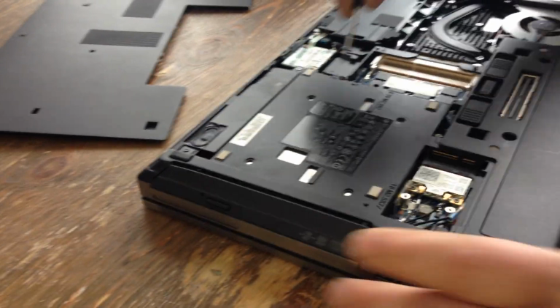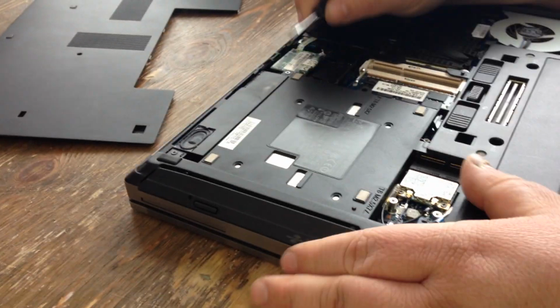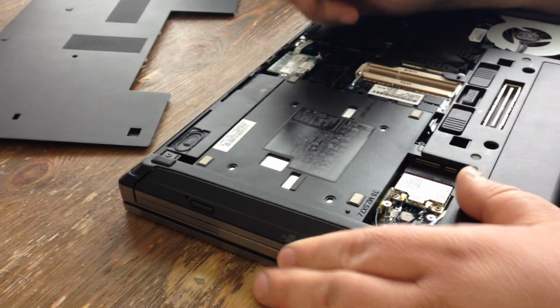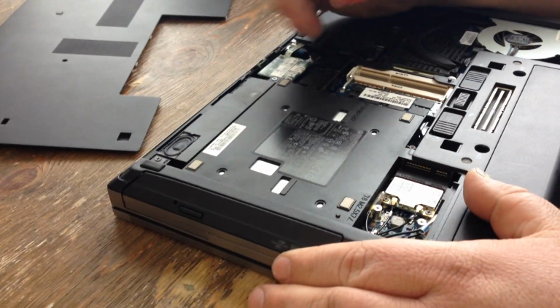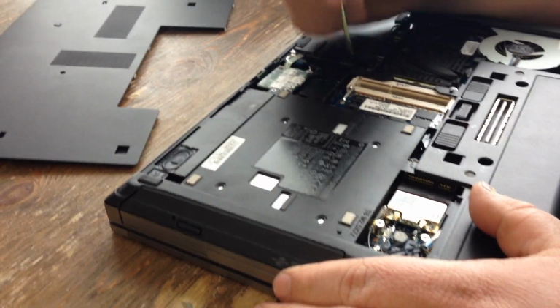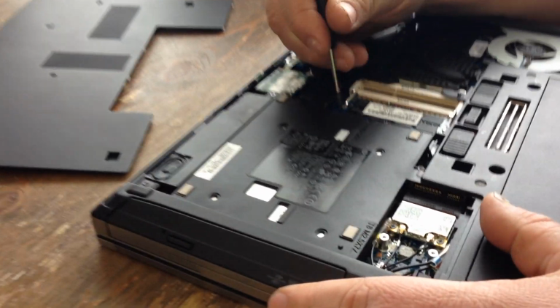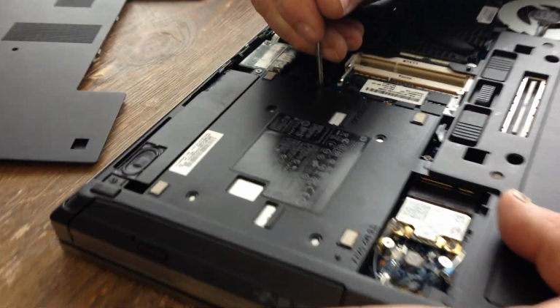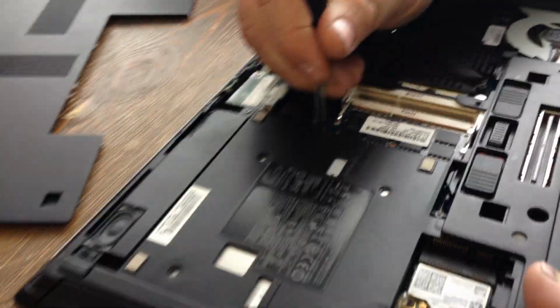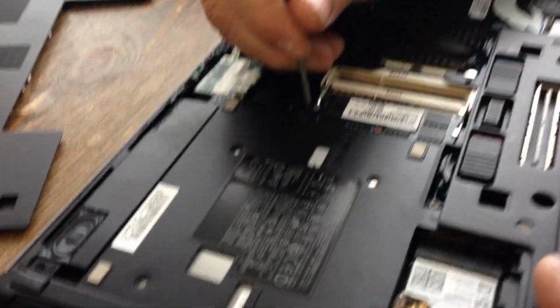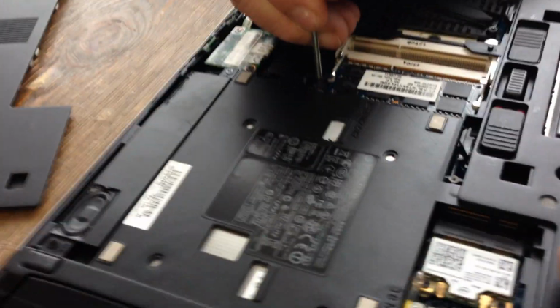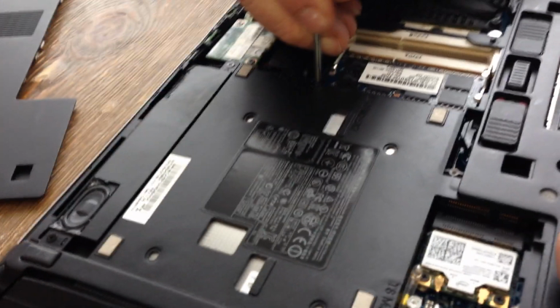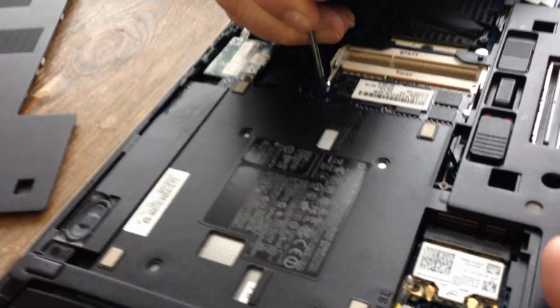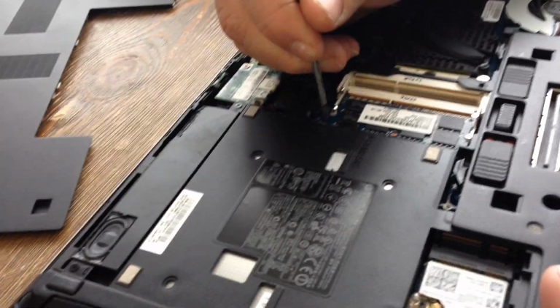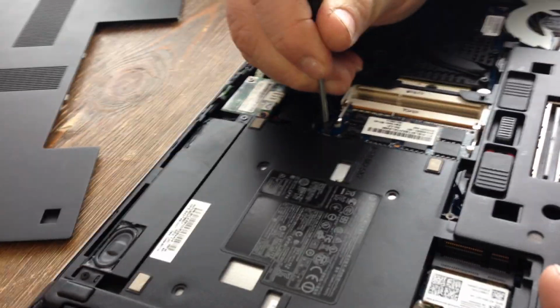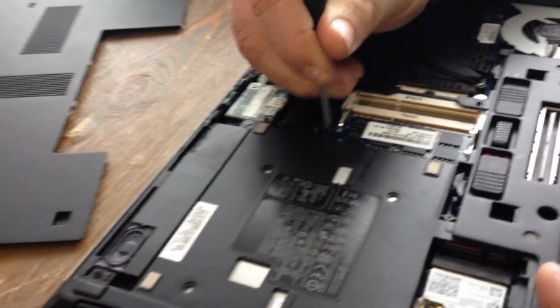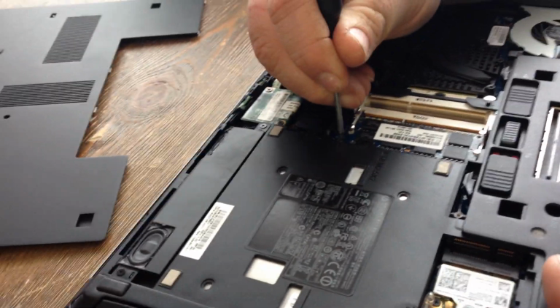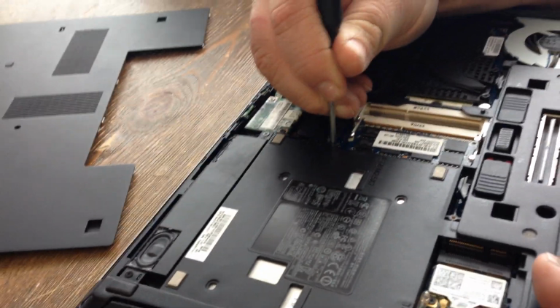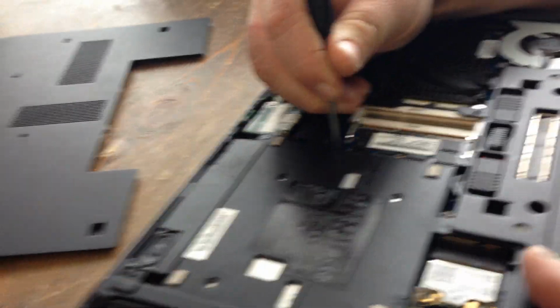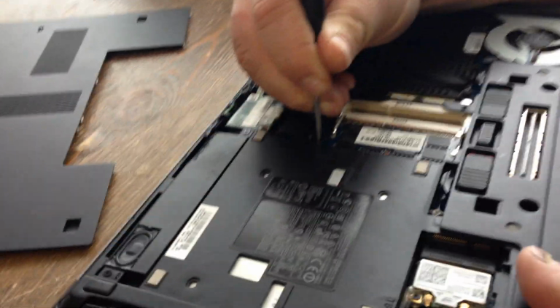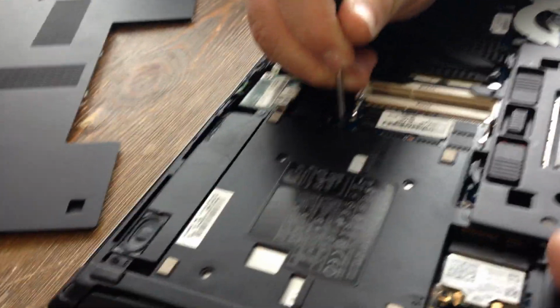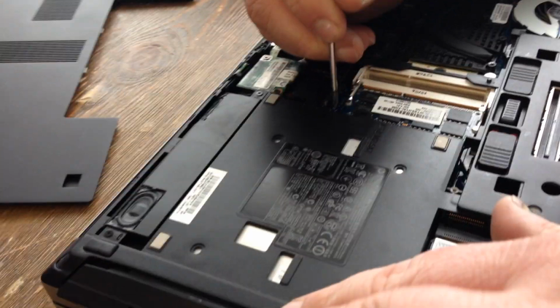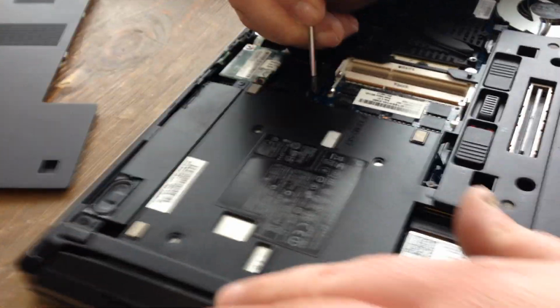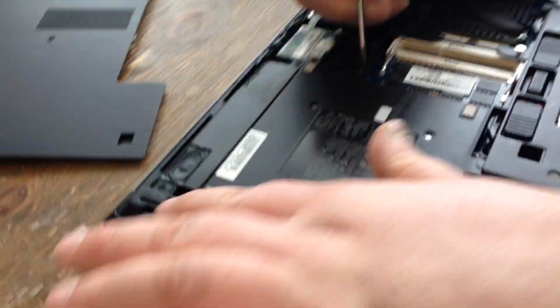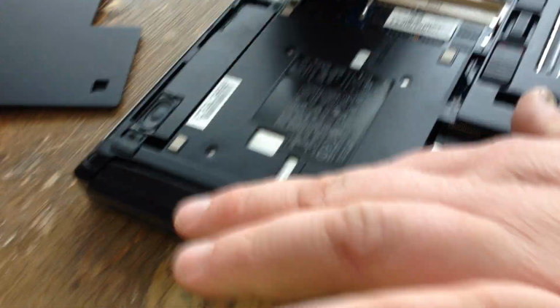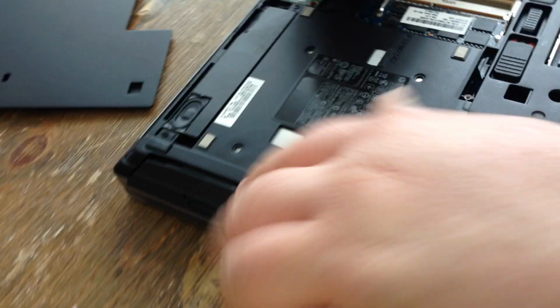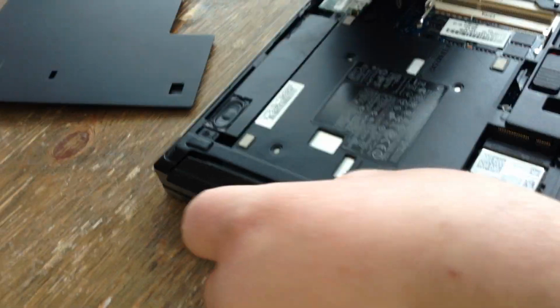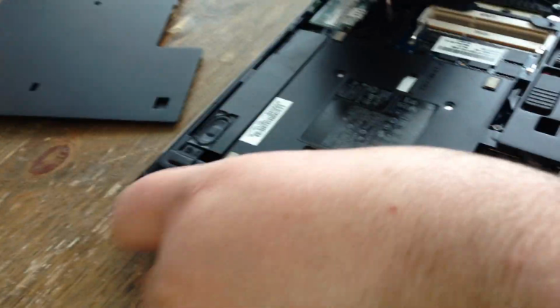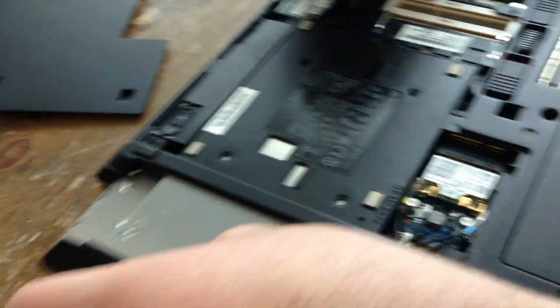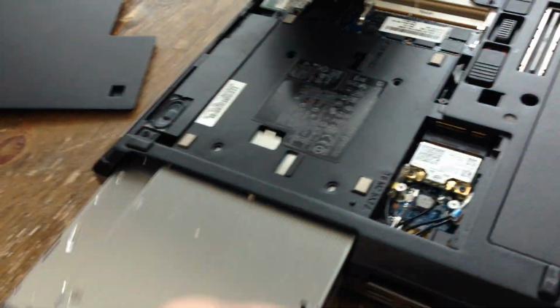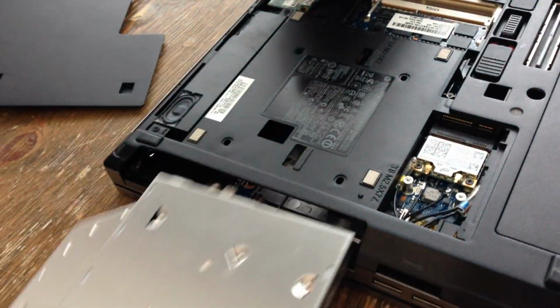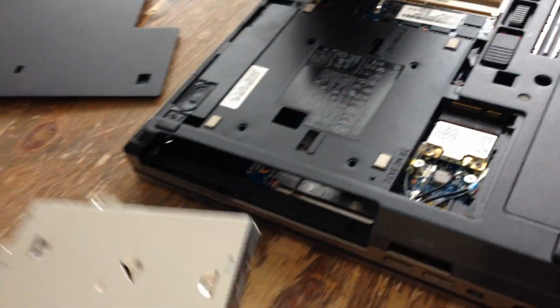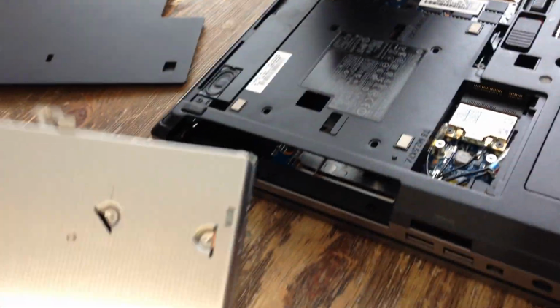There's a little metal tab if you look right here. If you push it that direction, it slides the DVD drive out, and then it pulls right out.